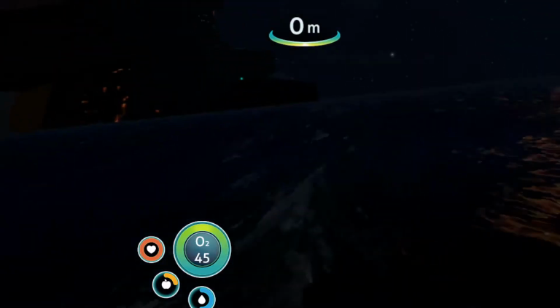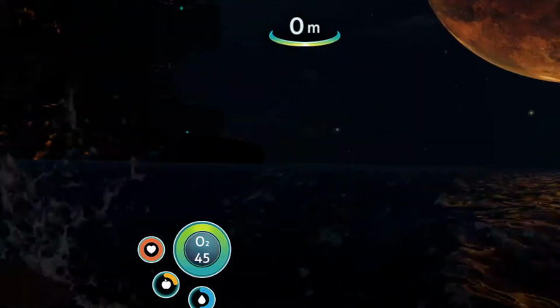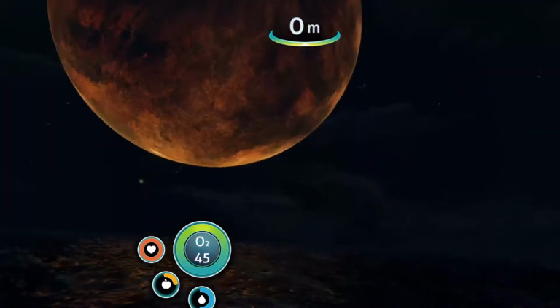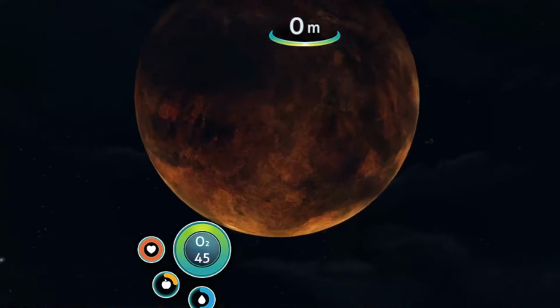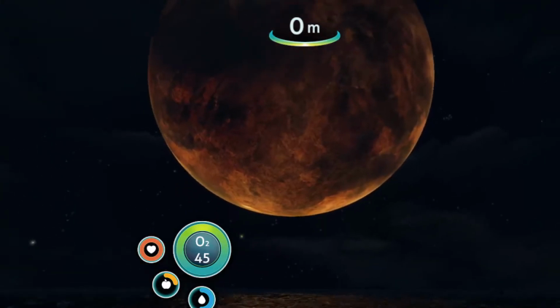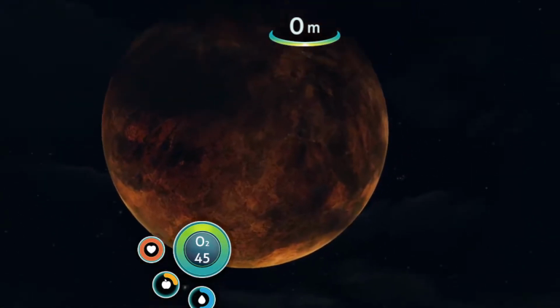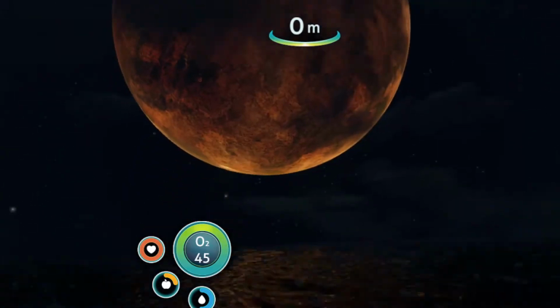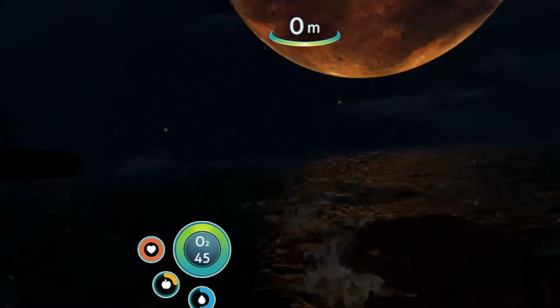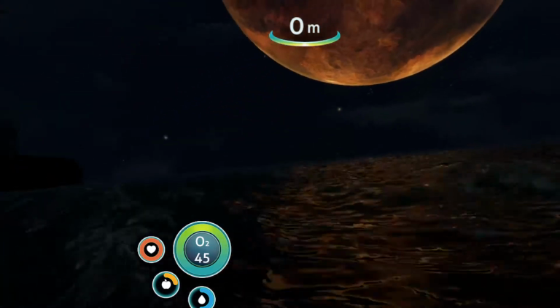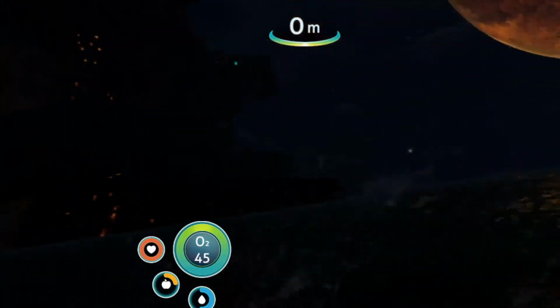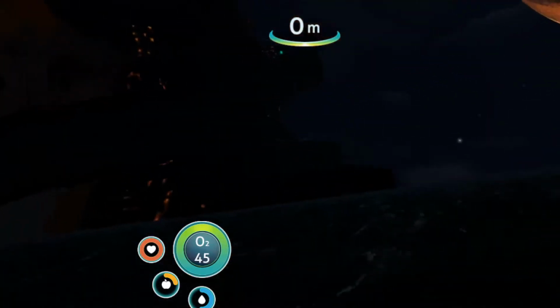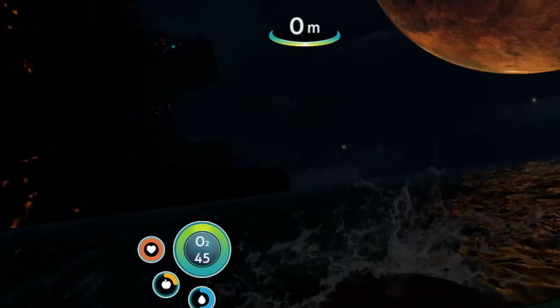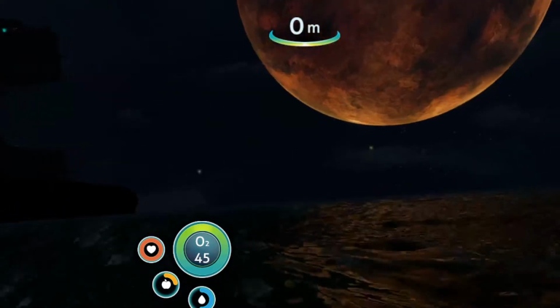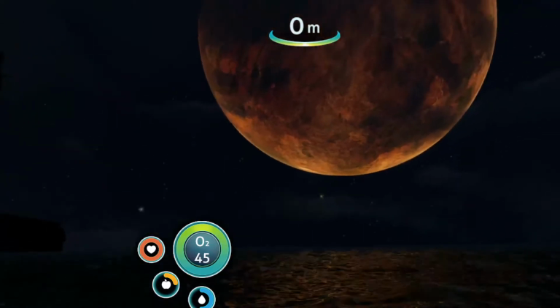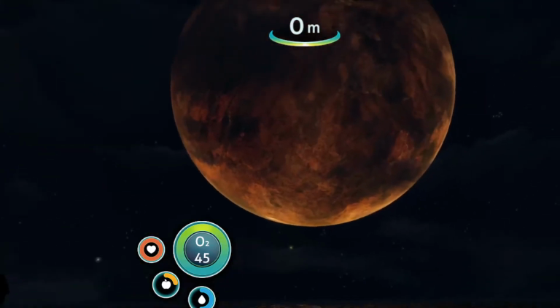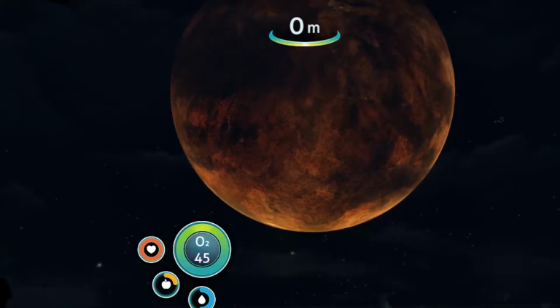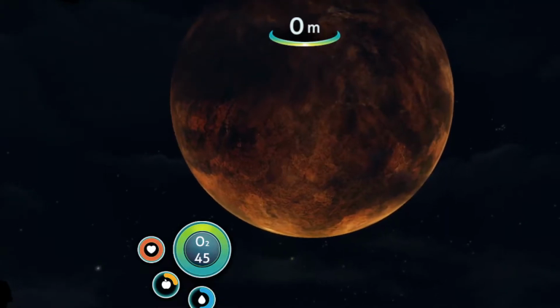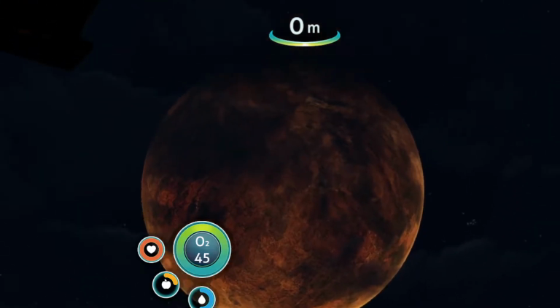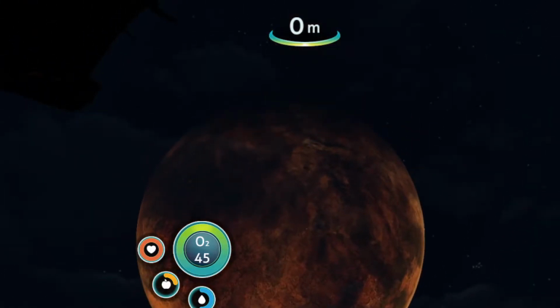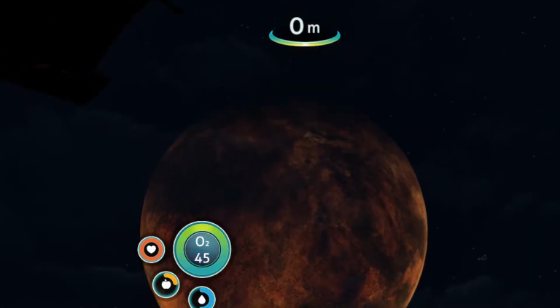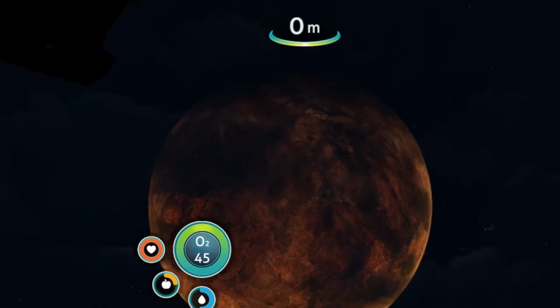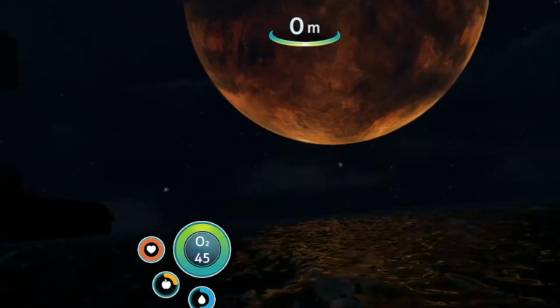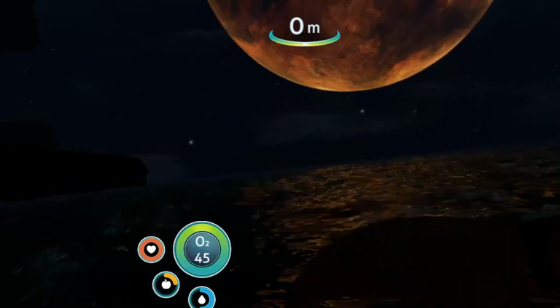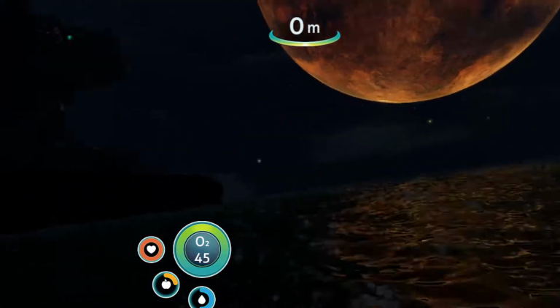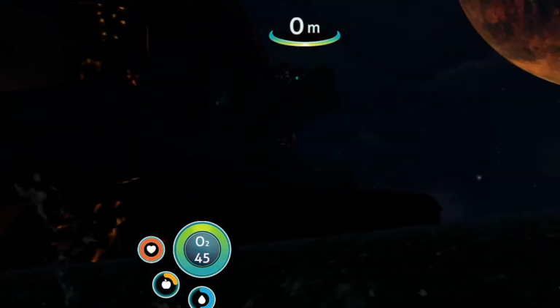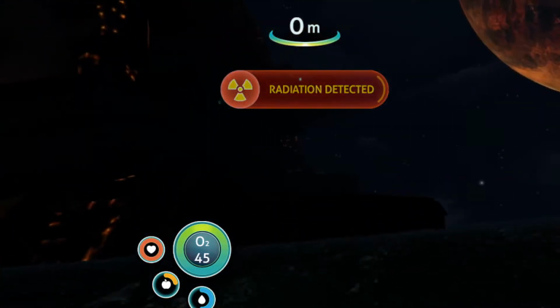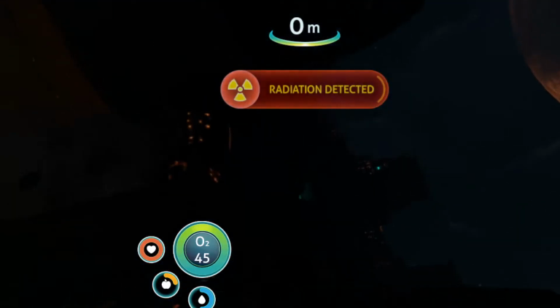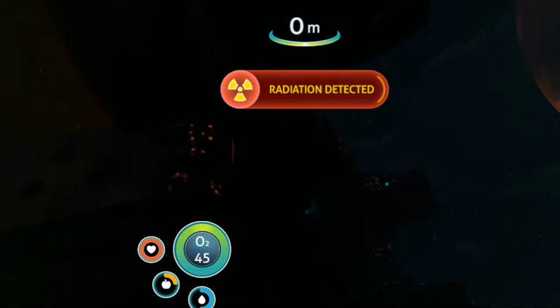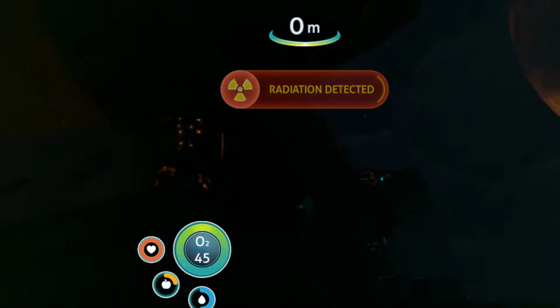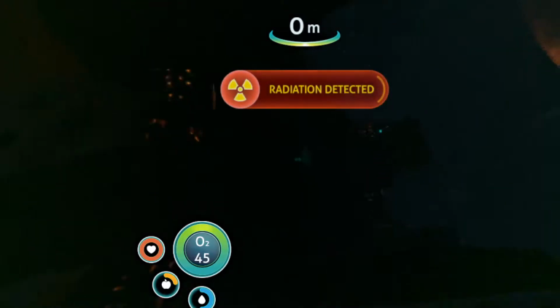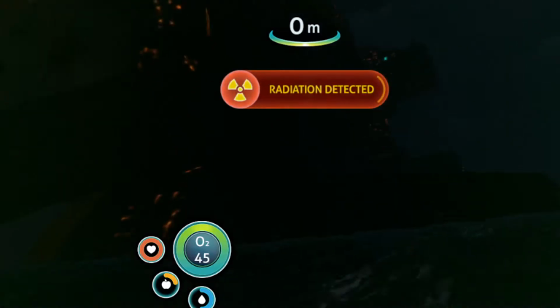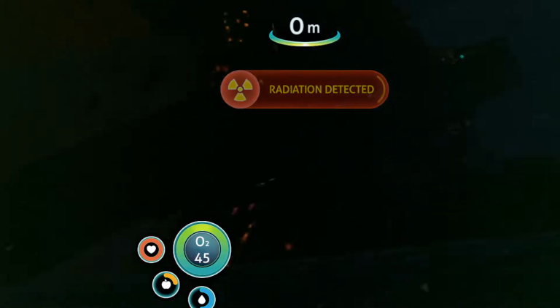I wonder where we are — that looks like a planet there. Maybe we're on a moon for a planet. Radiation detected? Maybe we can't go on this ship — we'll try anyway and see if we die.